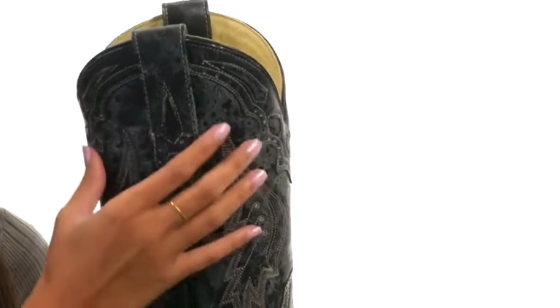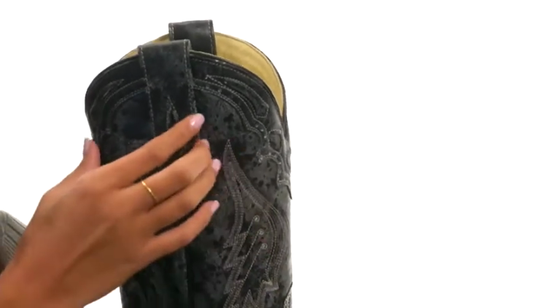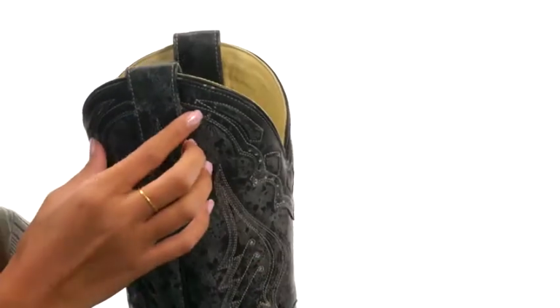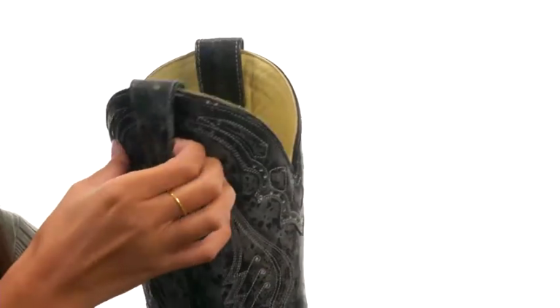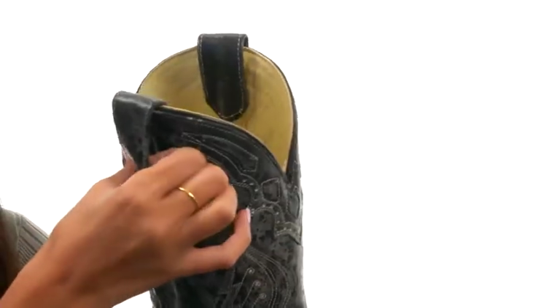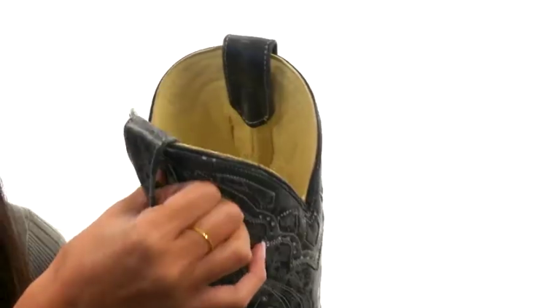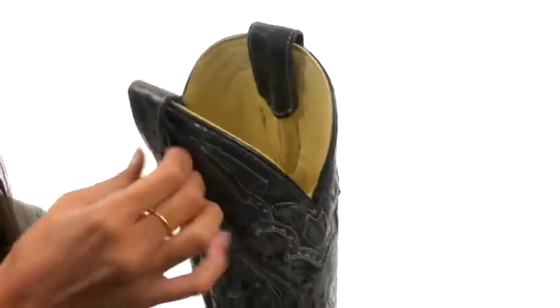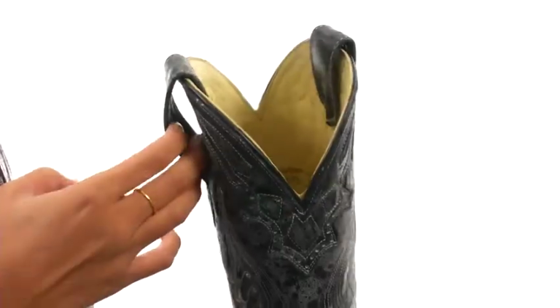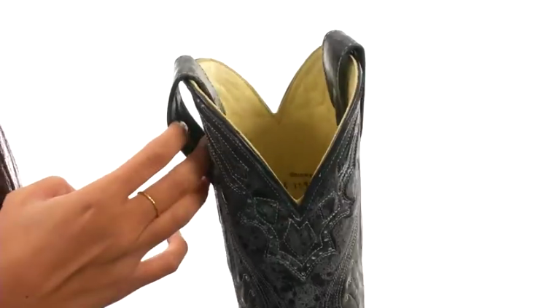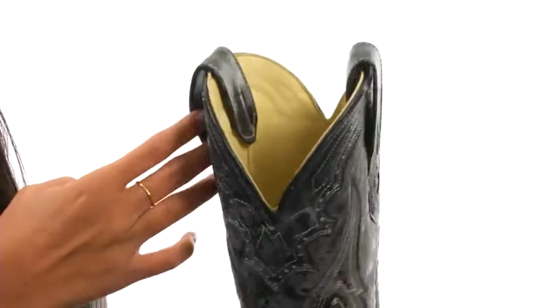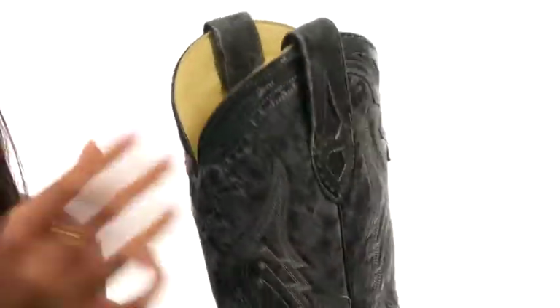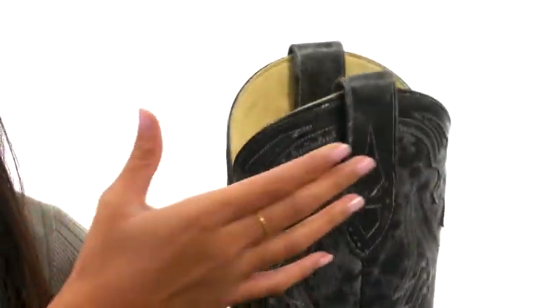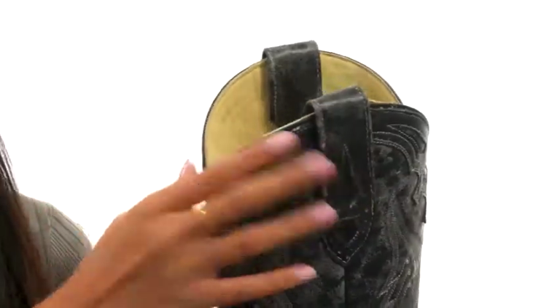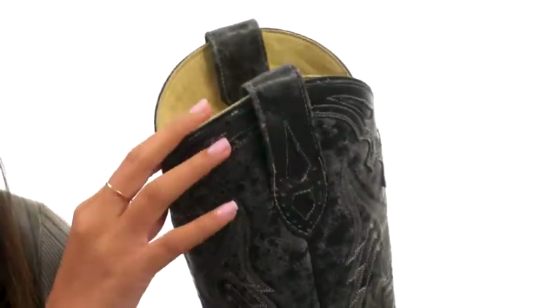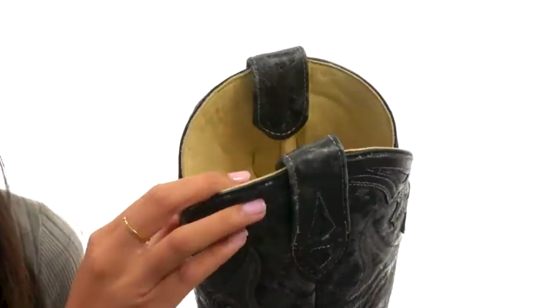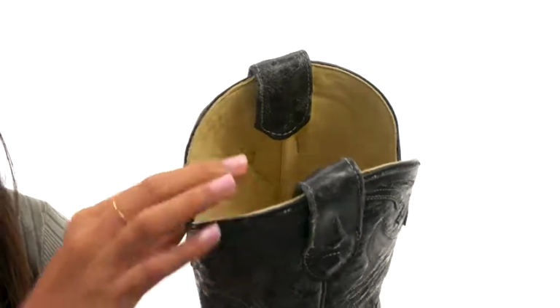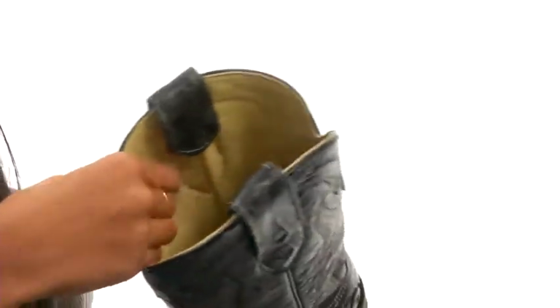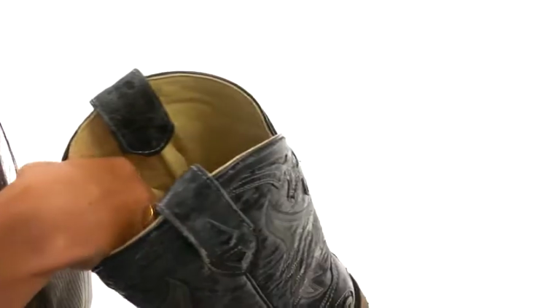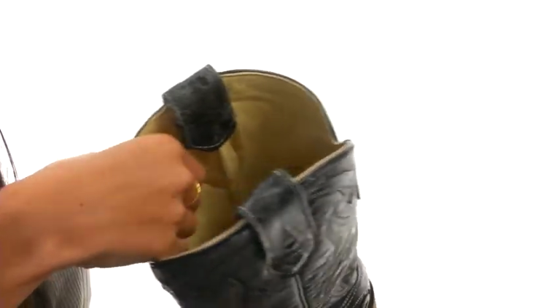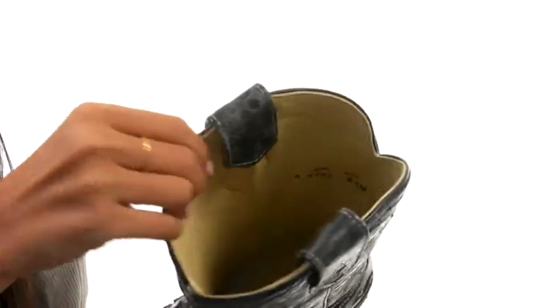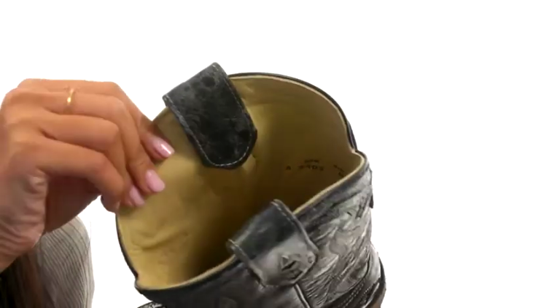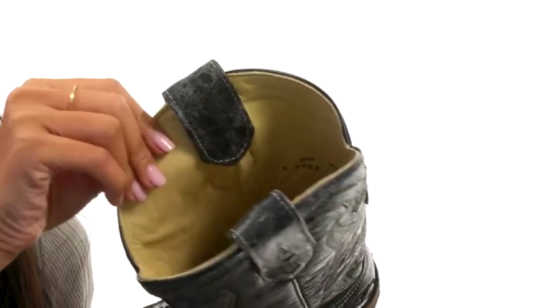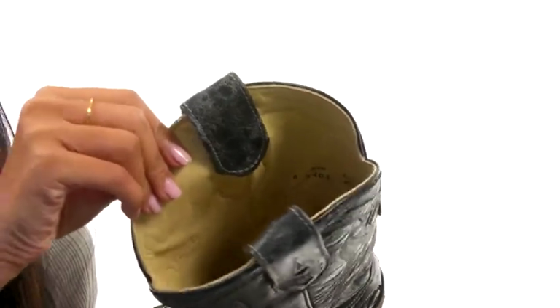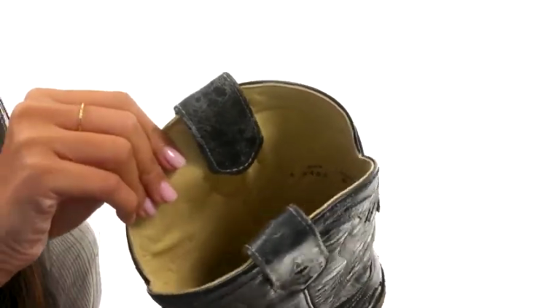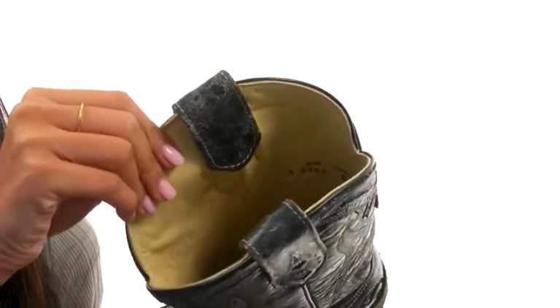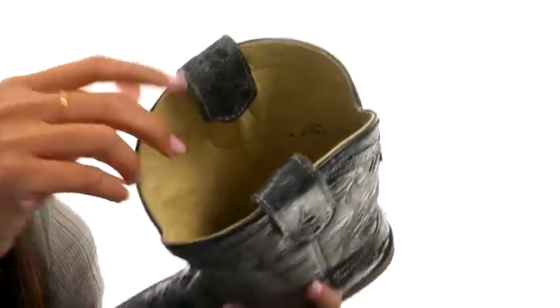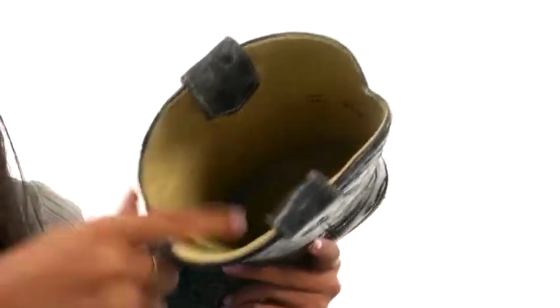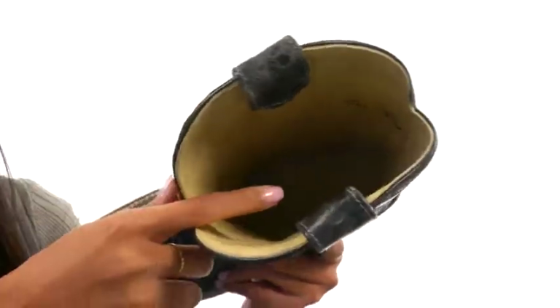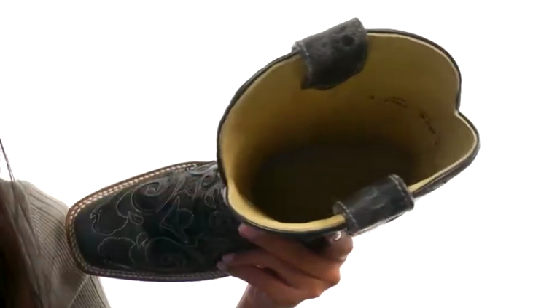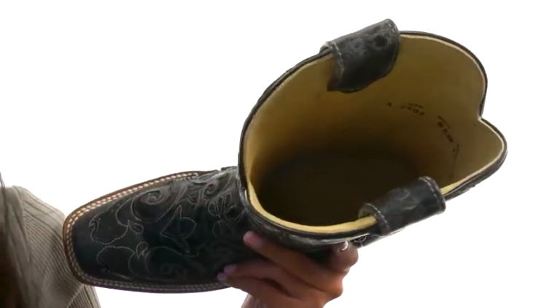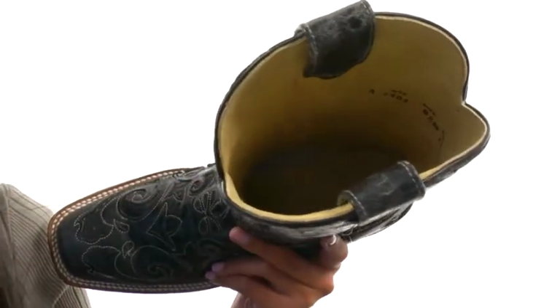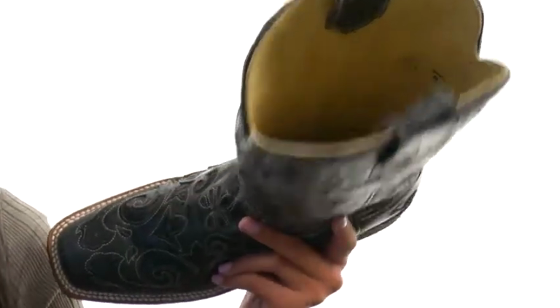Plus there's a pull-on design with pull tabs on each side for easier on and off access, while the interiors have smooth leather linings as well as a lightly cushioned leather footbed to give you lots of added comfort.